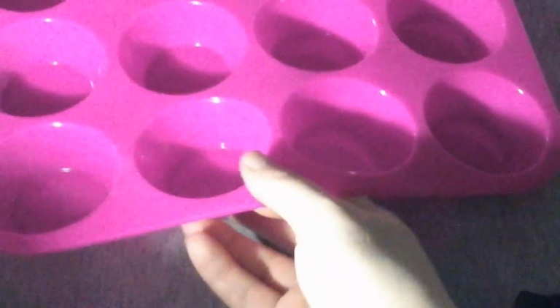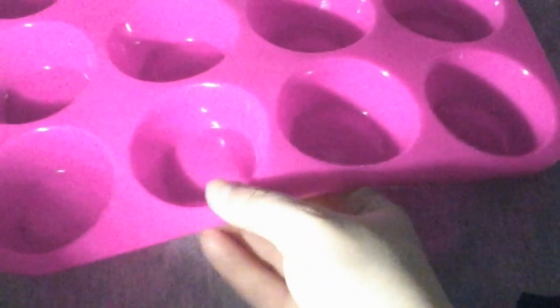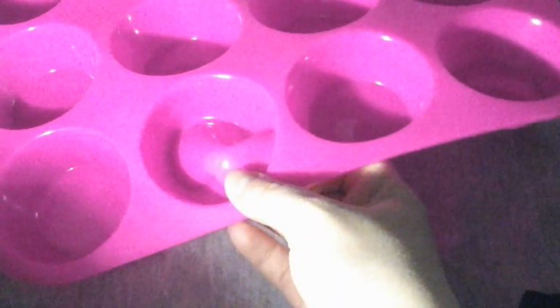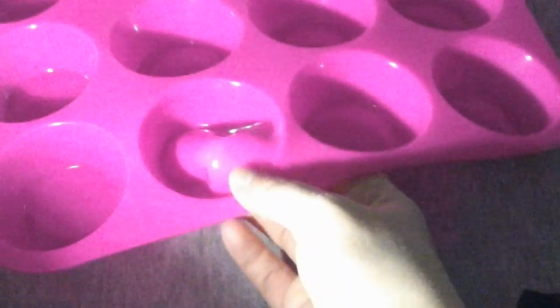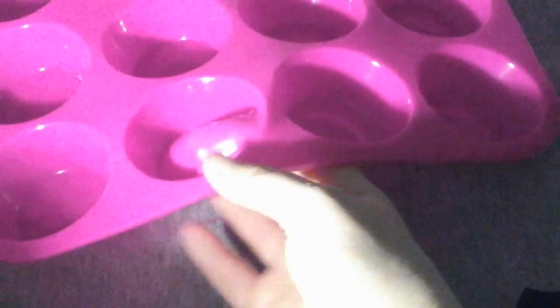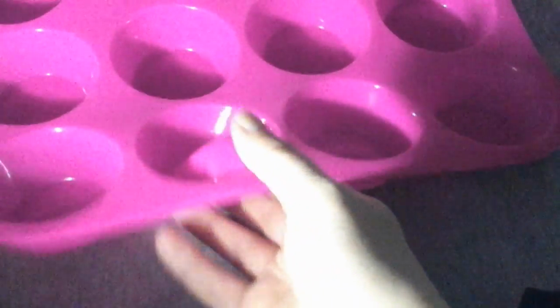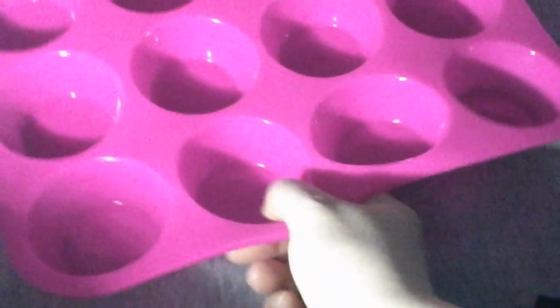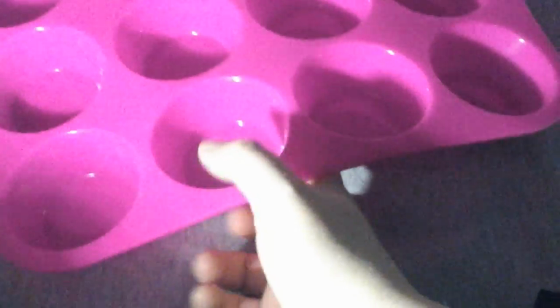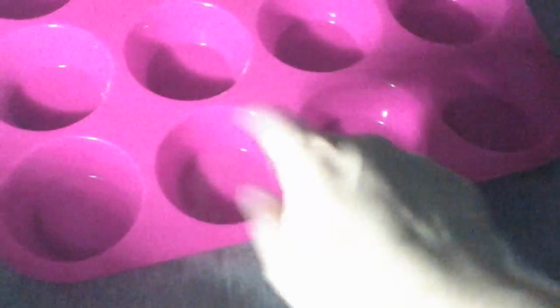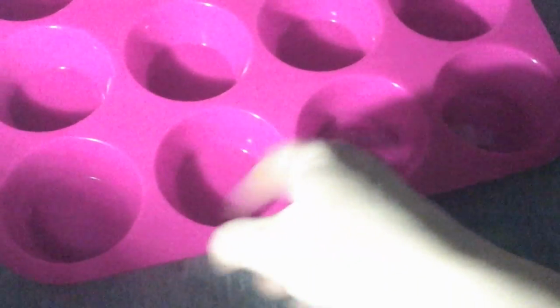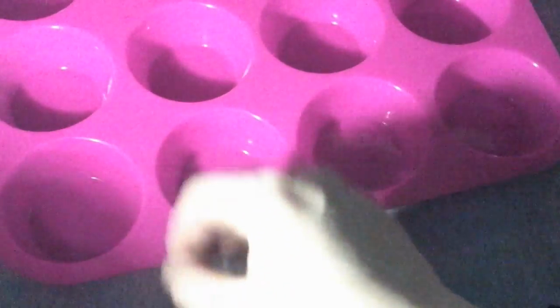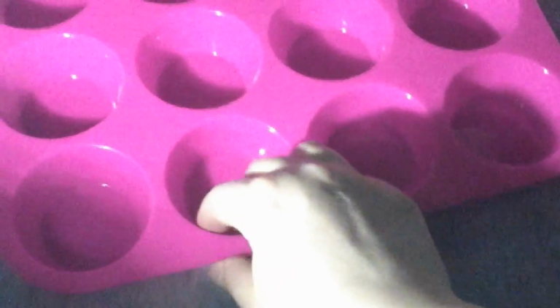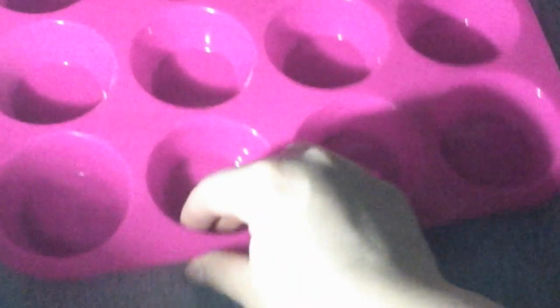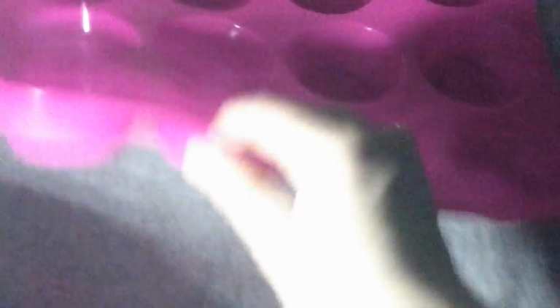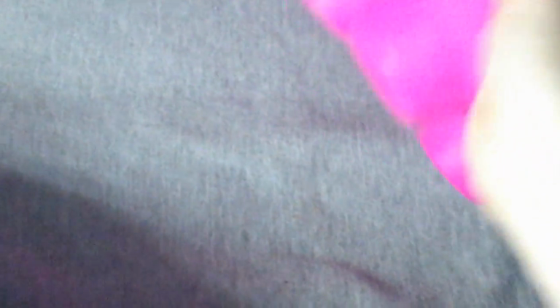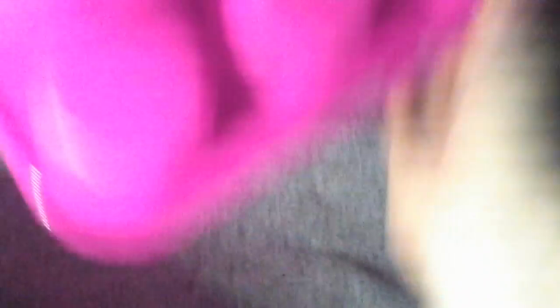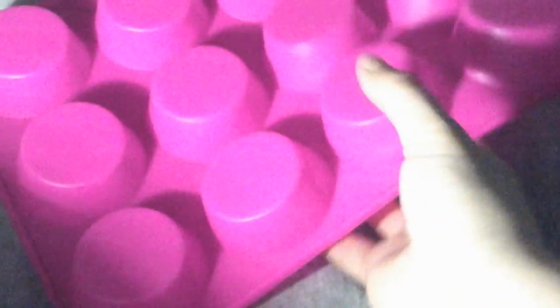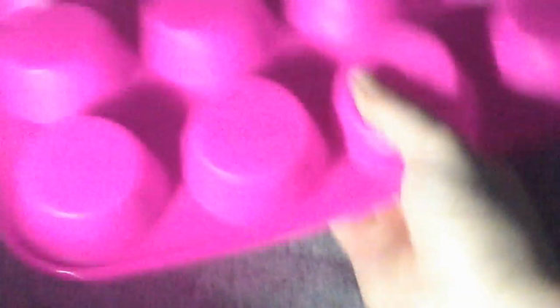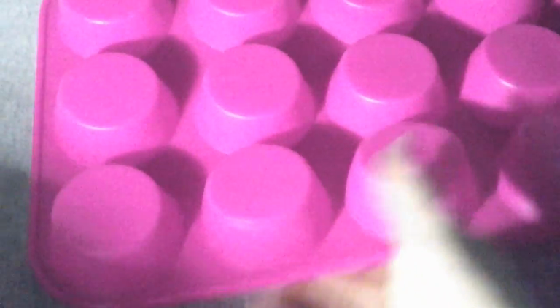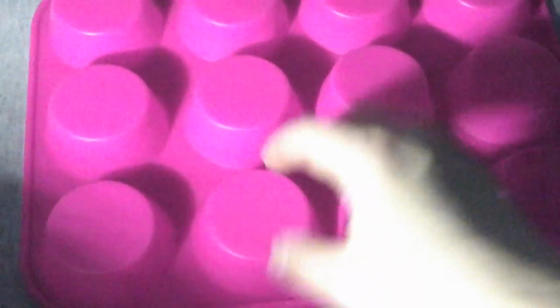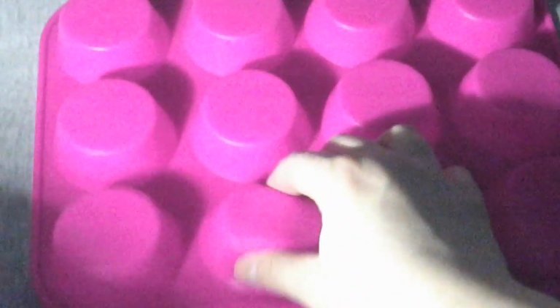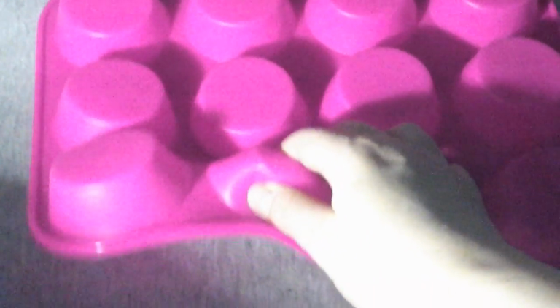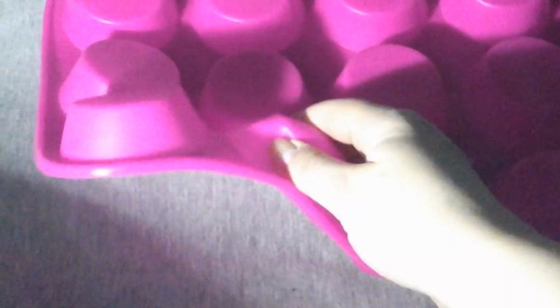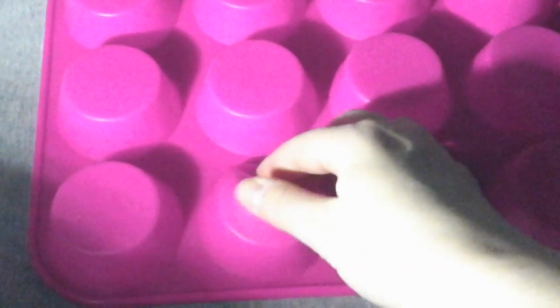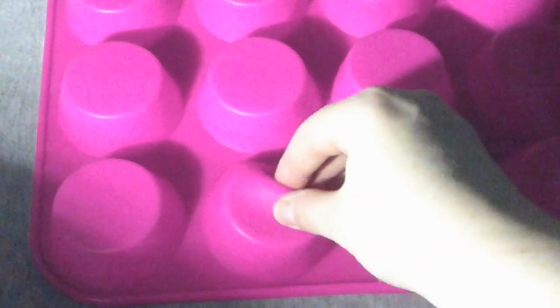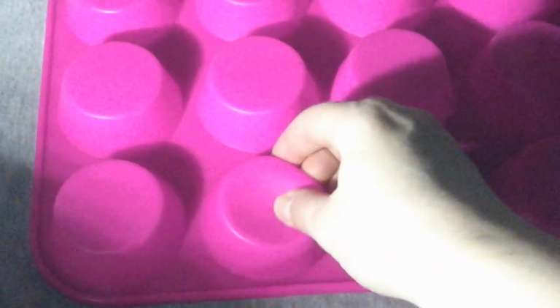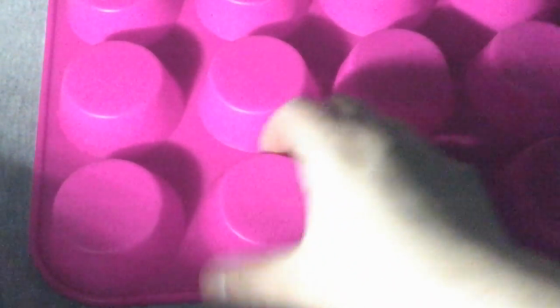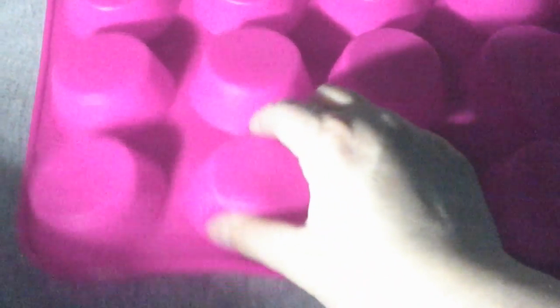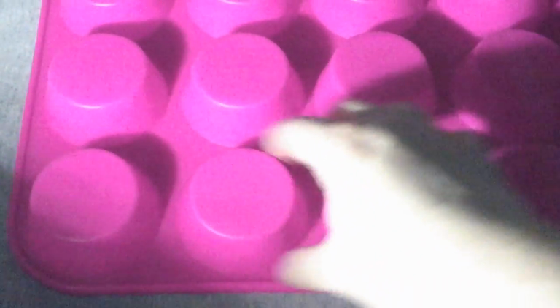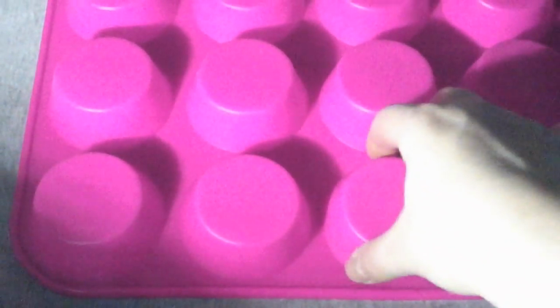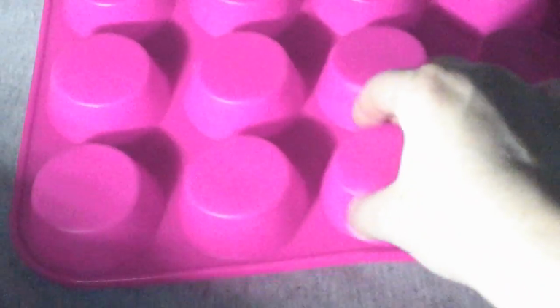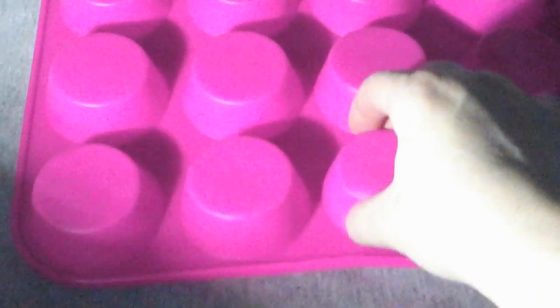I like these because they make it easier to pop out your muffins after they're done. You don't have to fight to get them out. They work really well. You can put these in the oven and they don't melt or anything like that. They are very good heat resistant muffin pans.